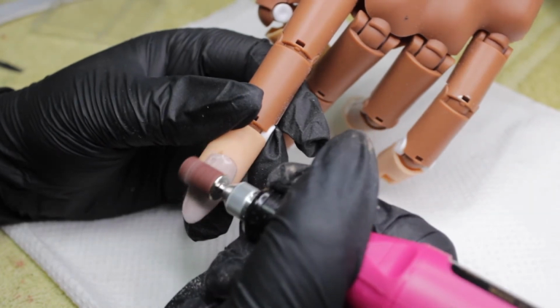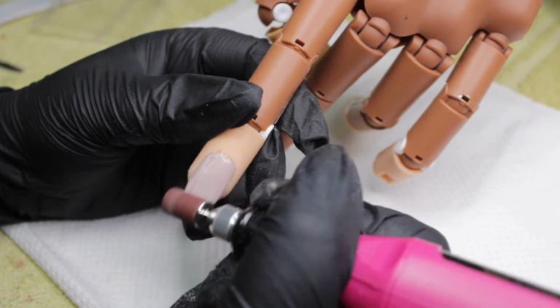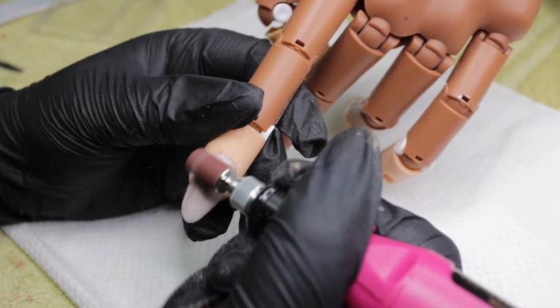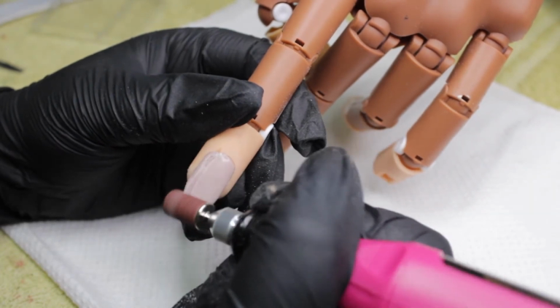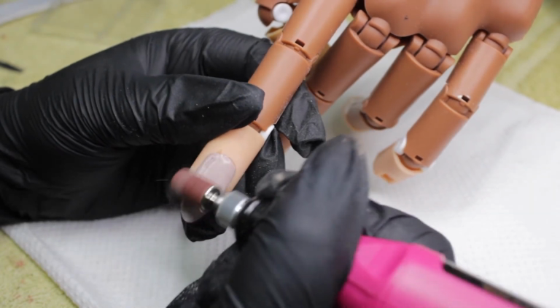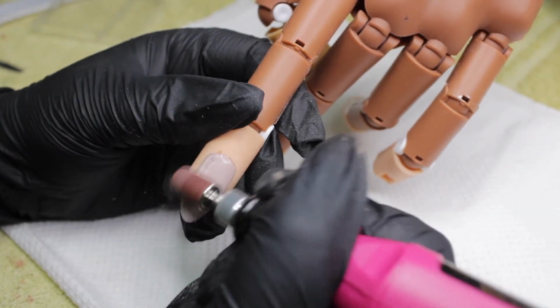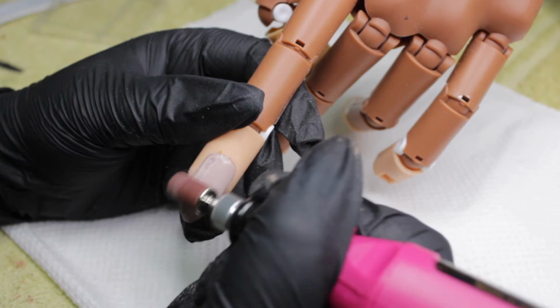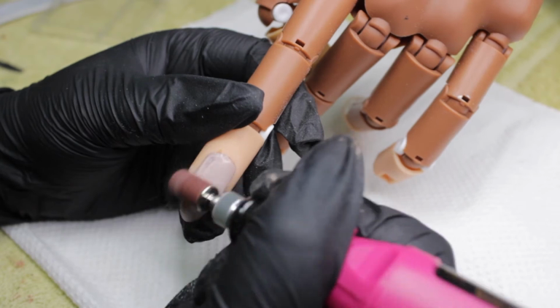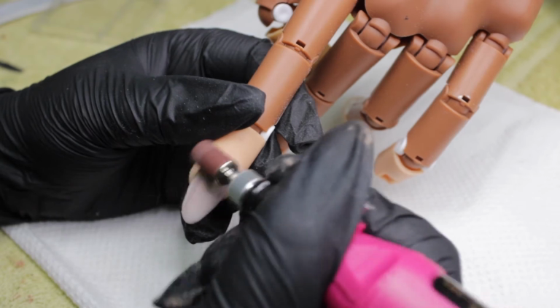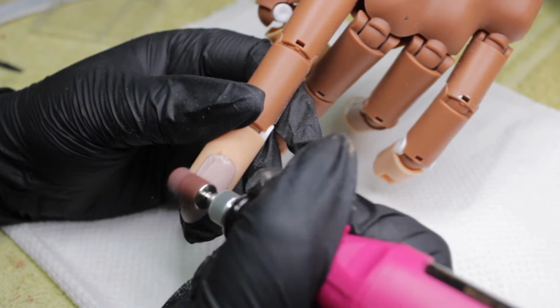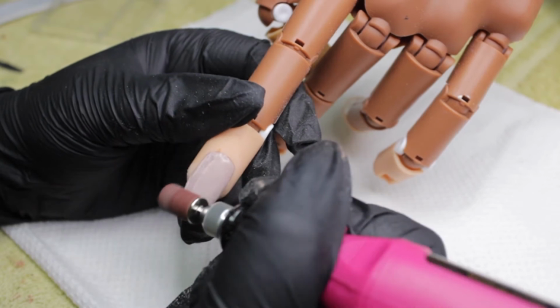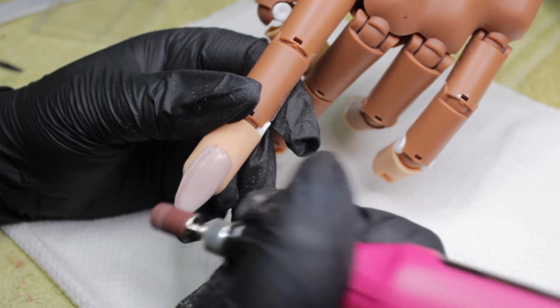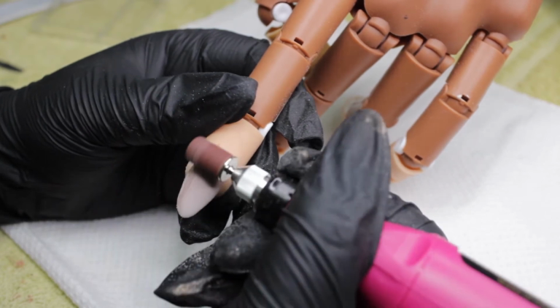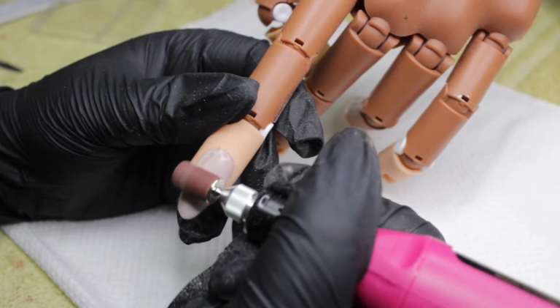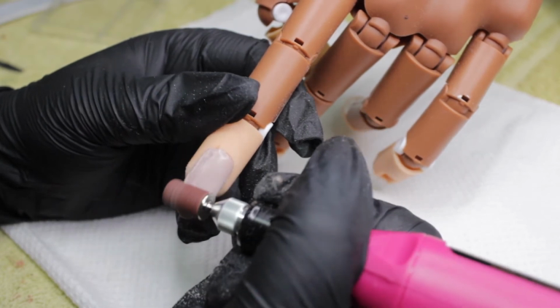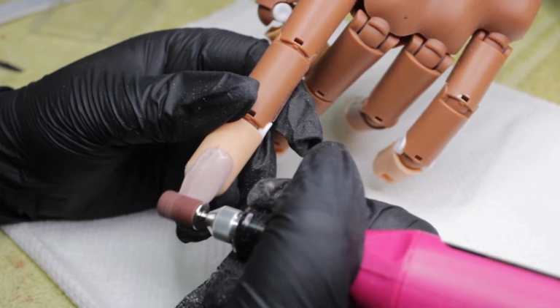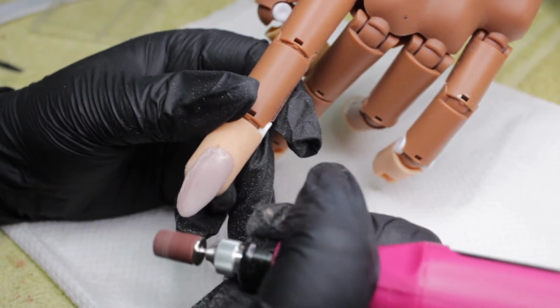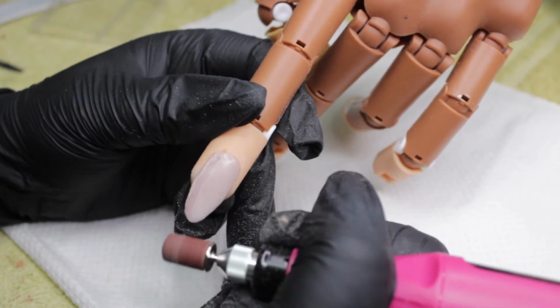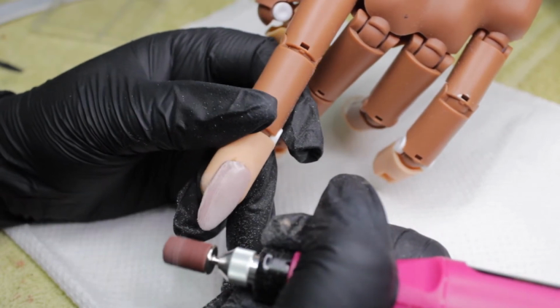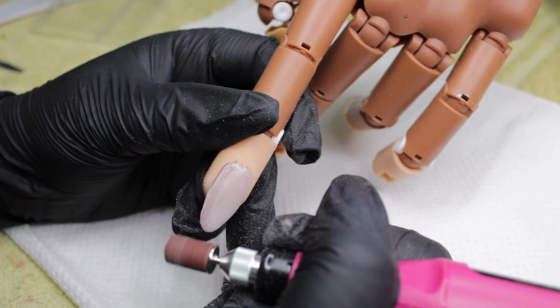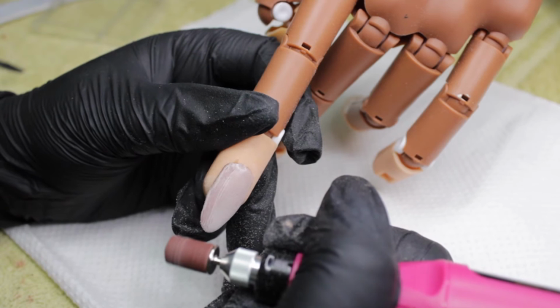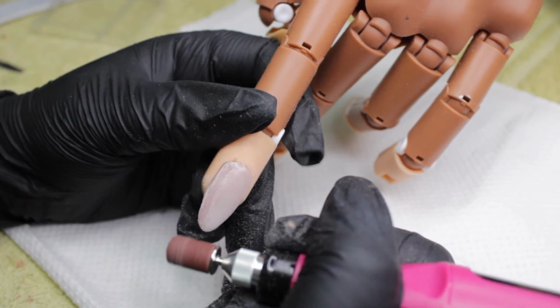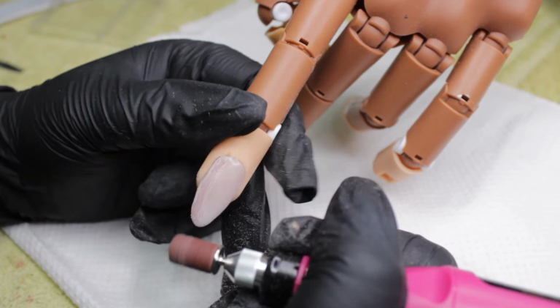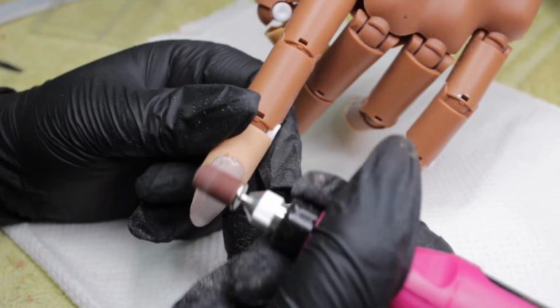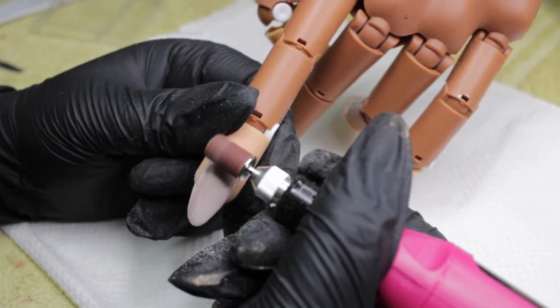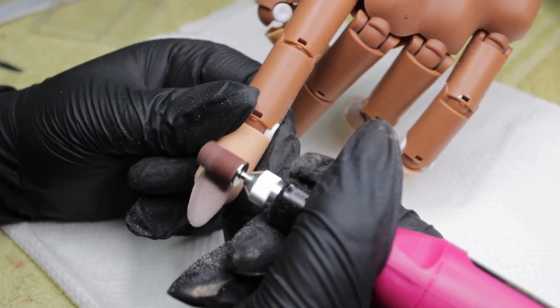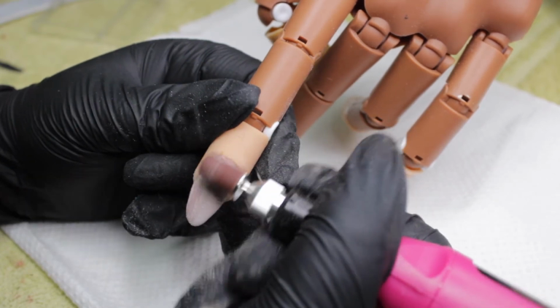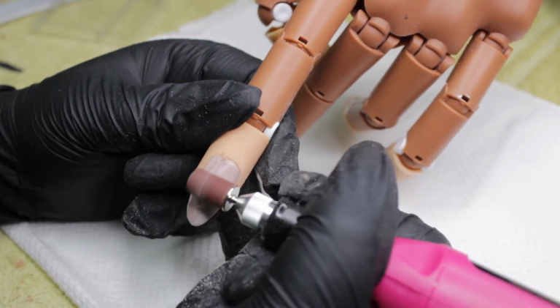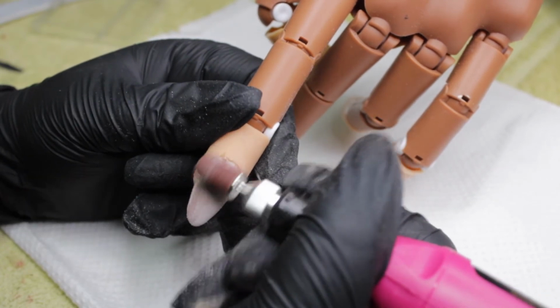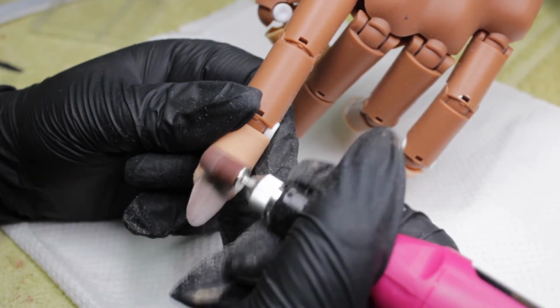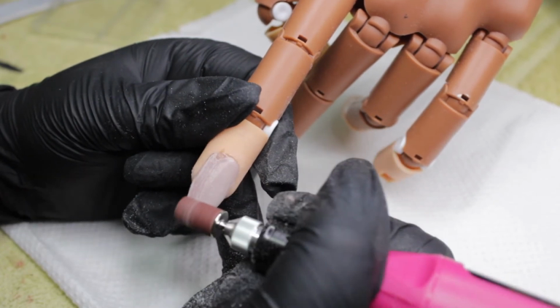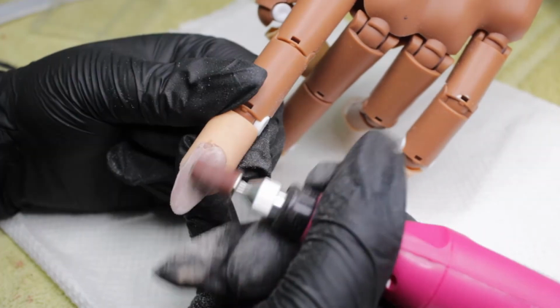So, starting off by removing bulk product — in the beginning it worked really well. As you guys can see, it's removing quite a bit of bulk product and making quite a big indent. I had high hopes from the get-go.